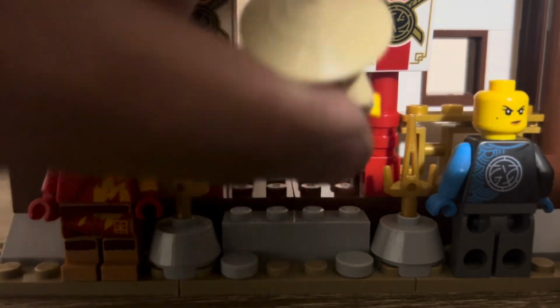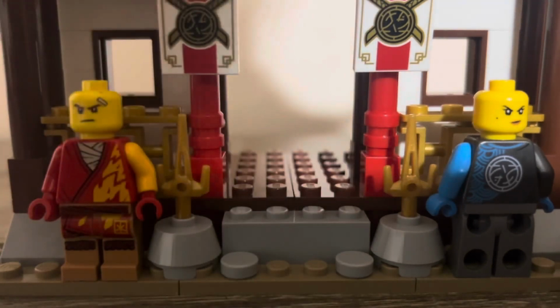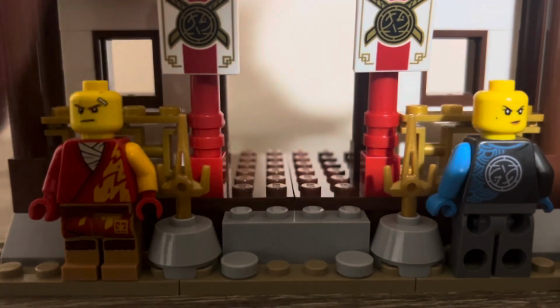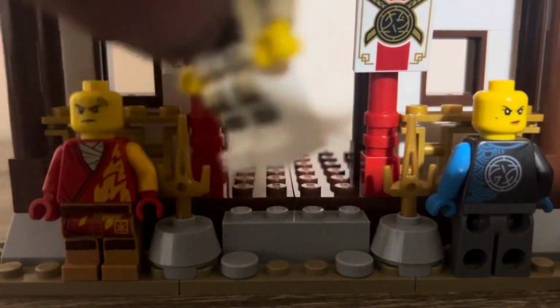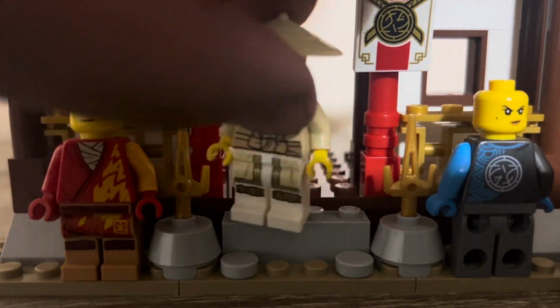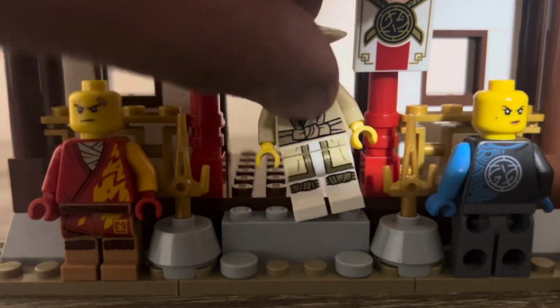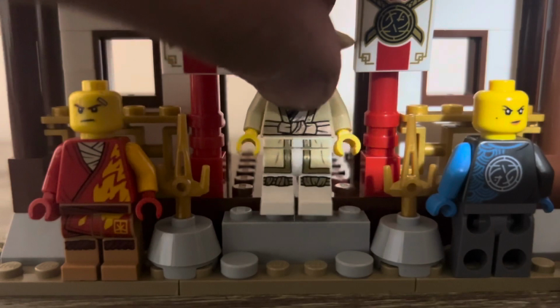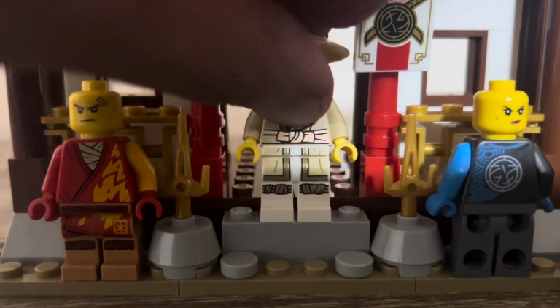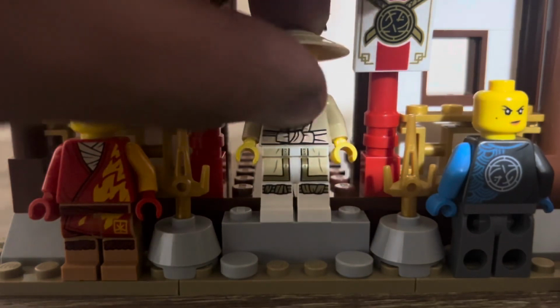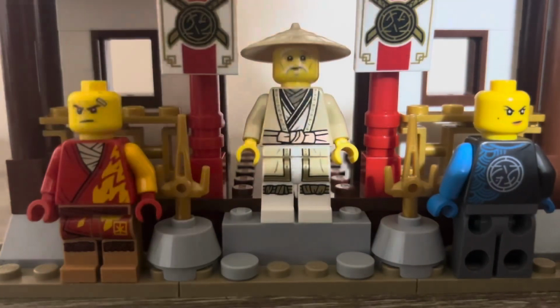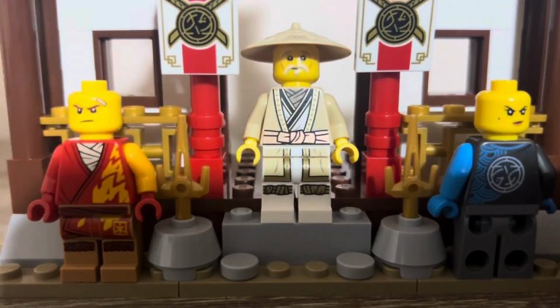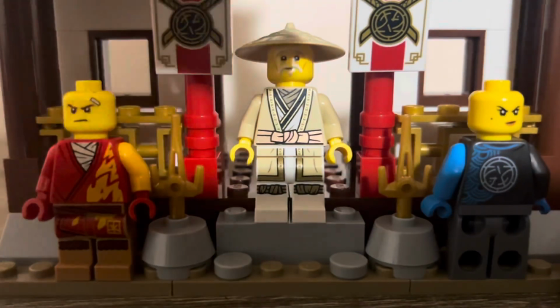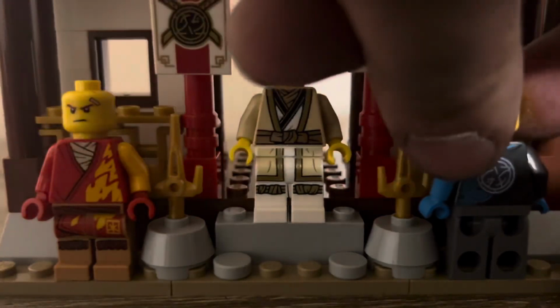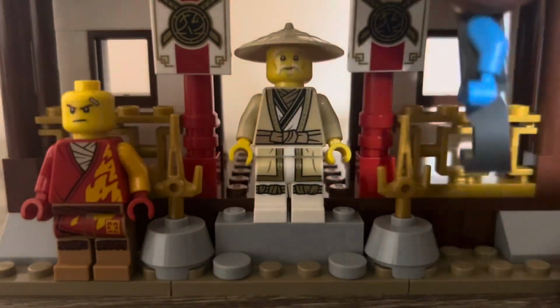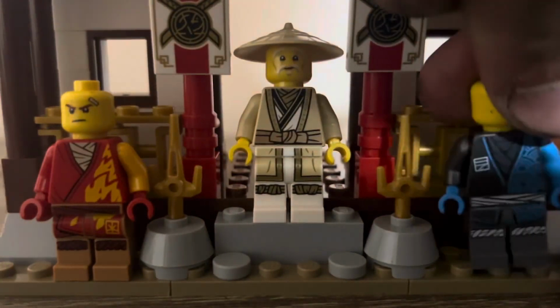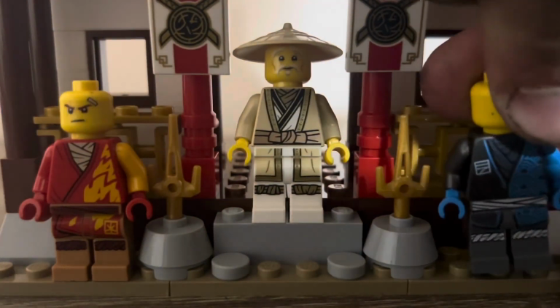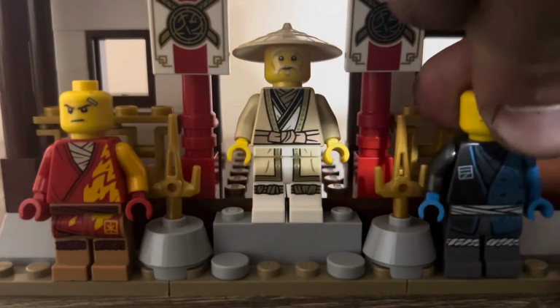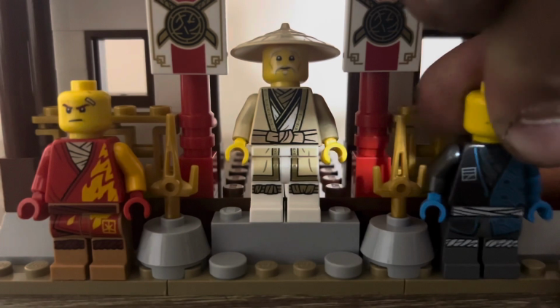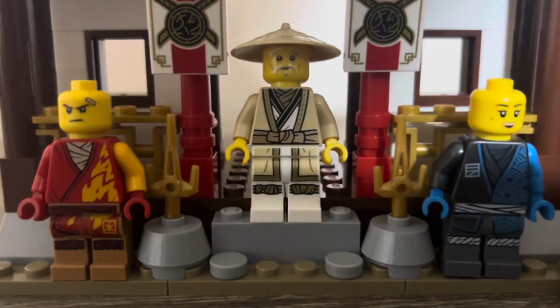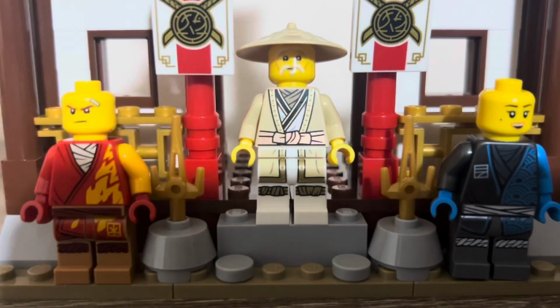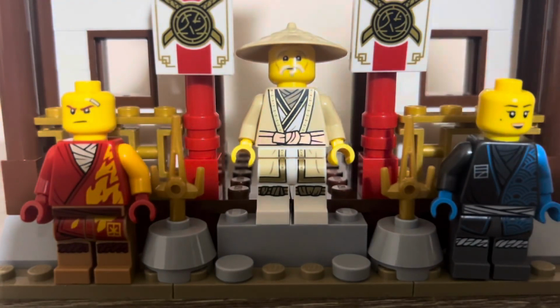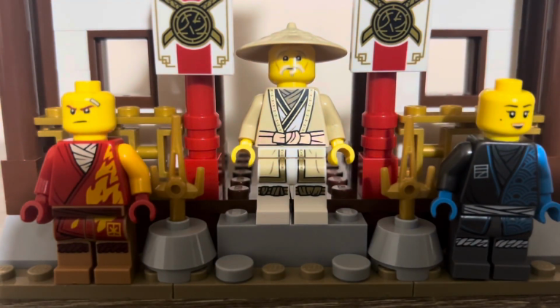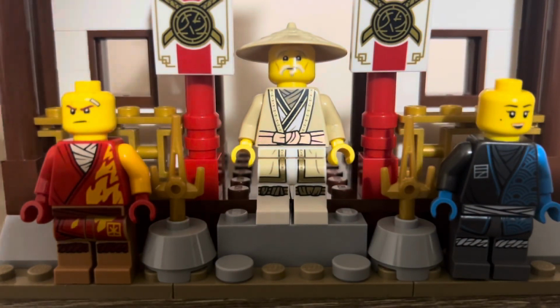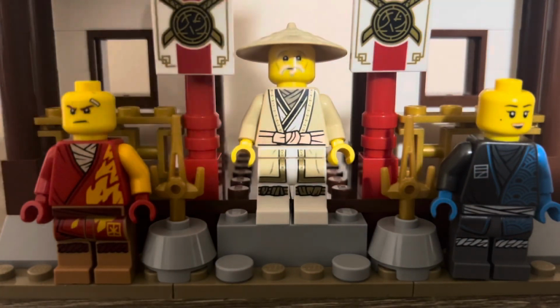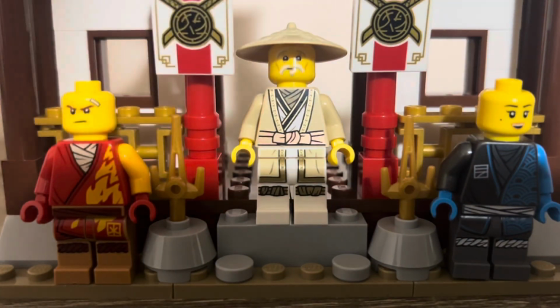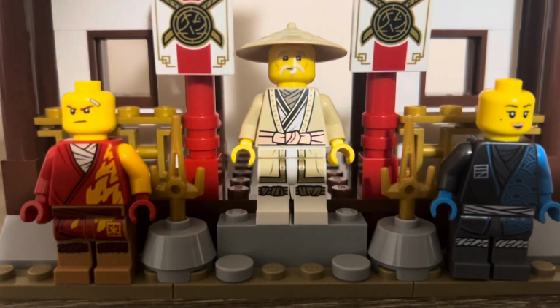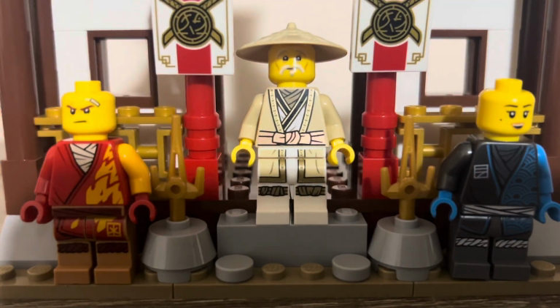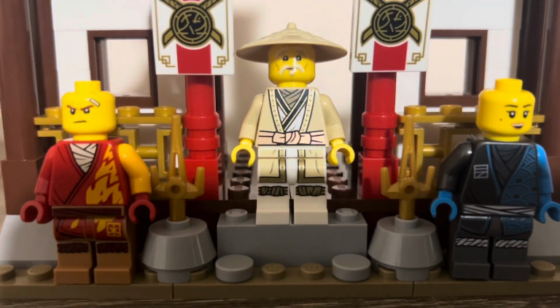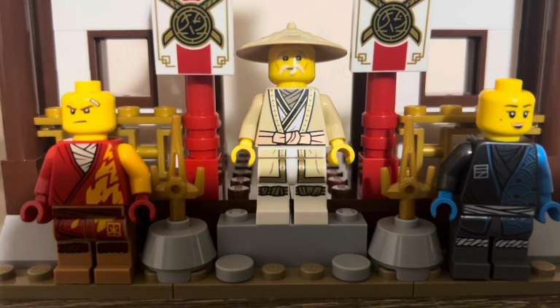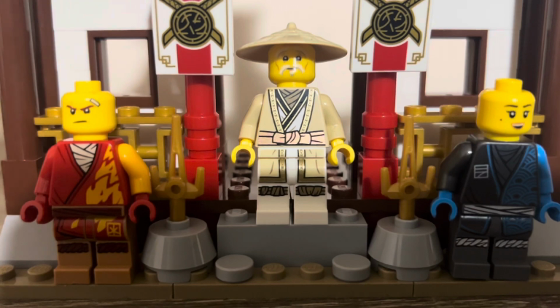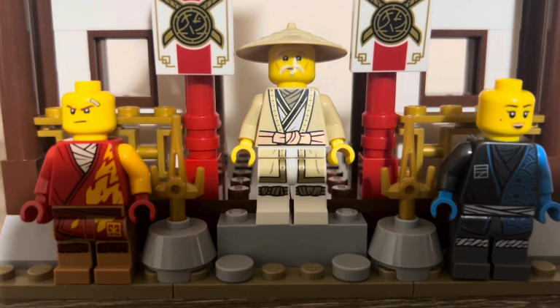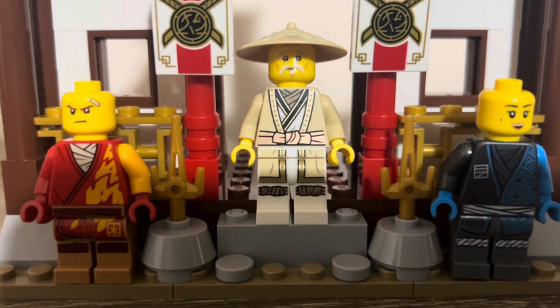Pretty nice set. I don't know what I preferred with Master Wu — whether I preferred the old legacy face or the new 2019/2020 face. Let me know your thoughts.